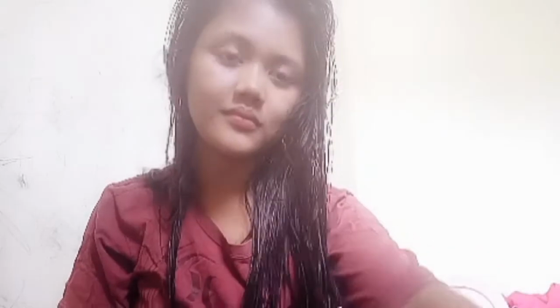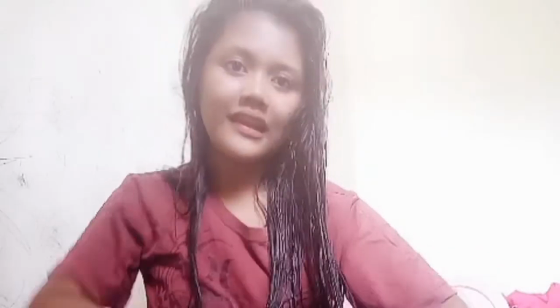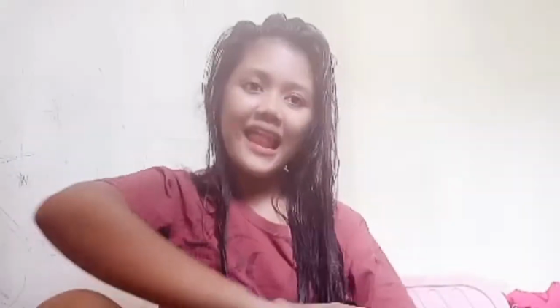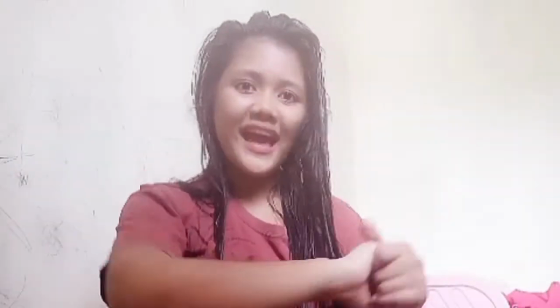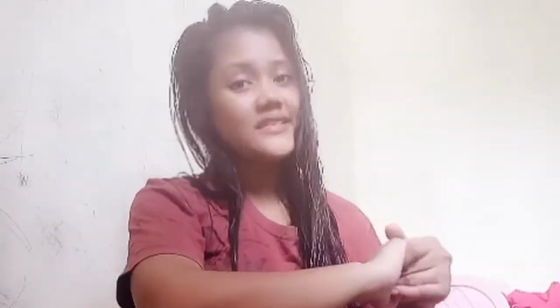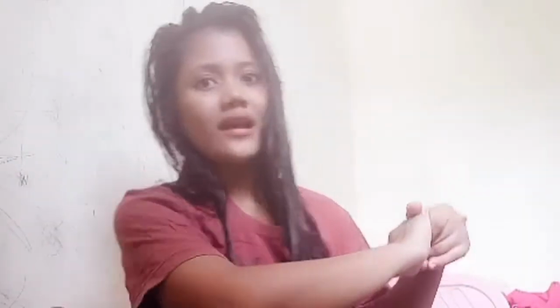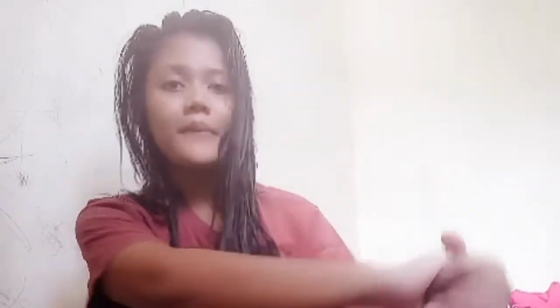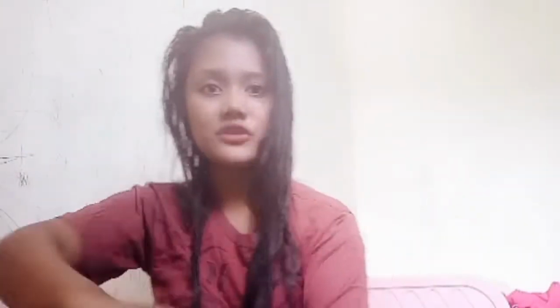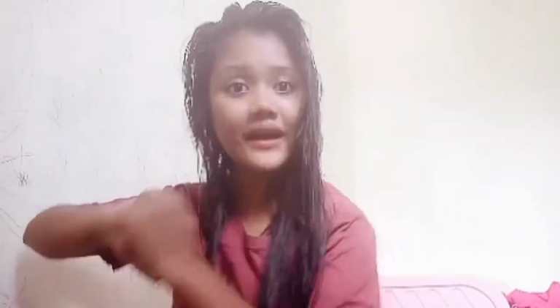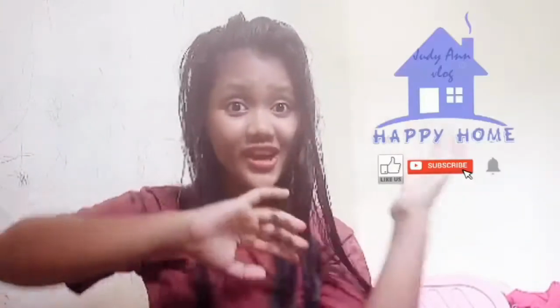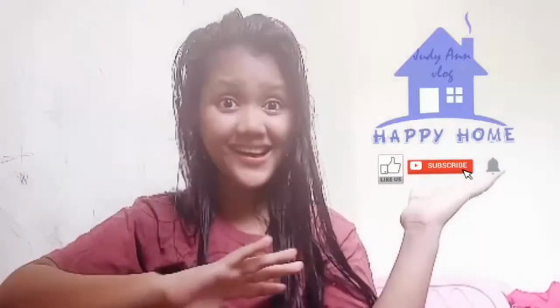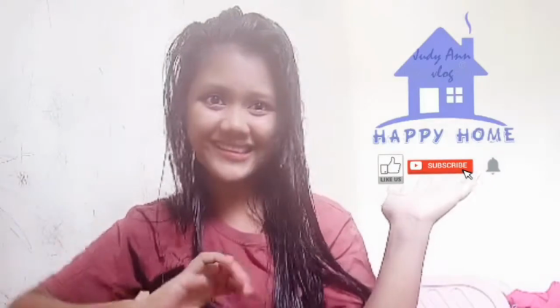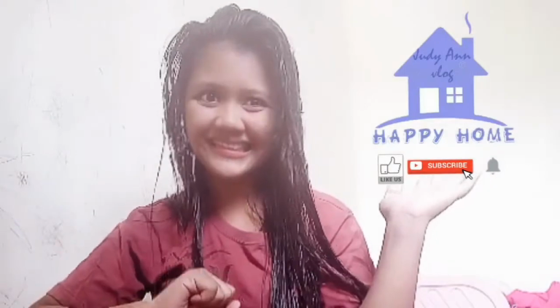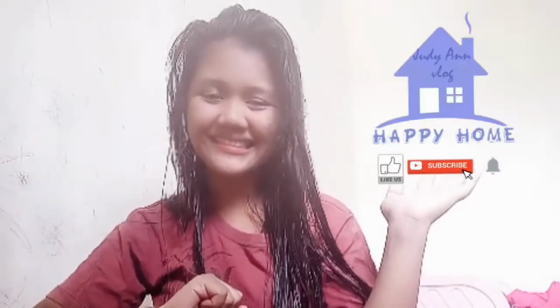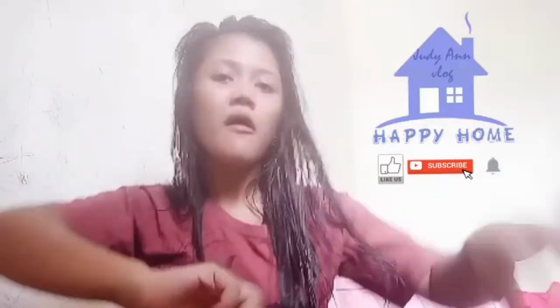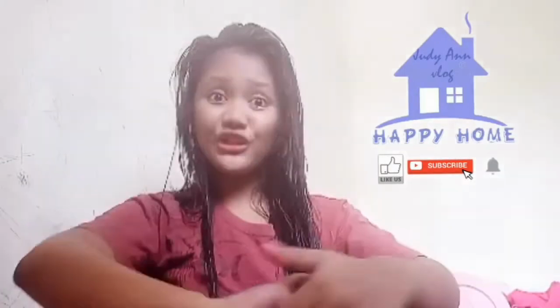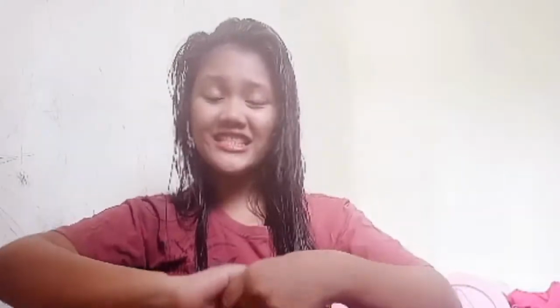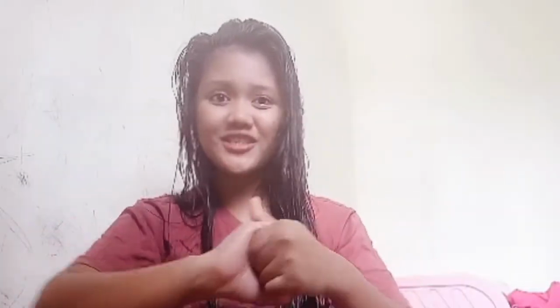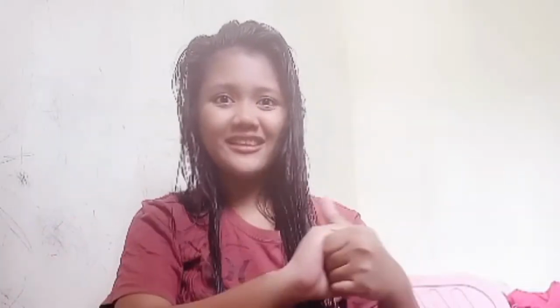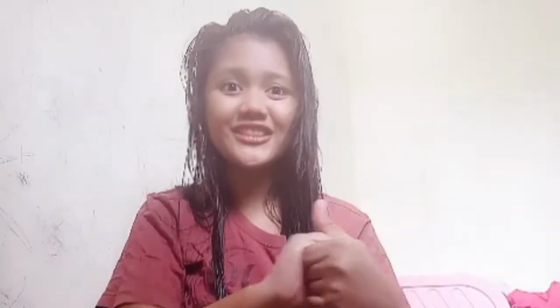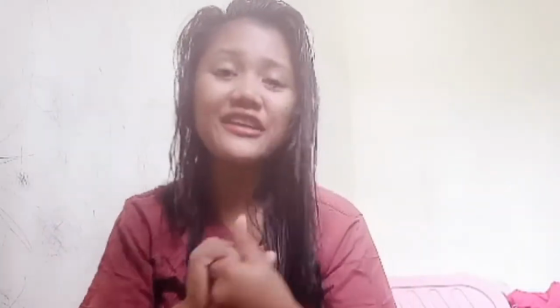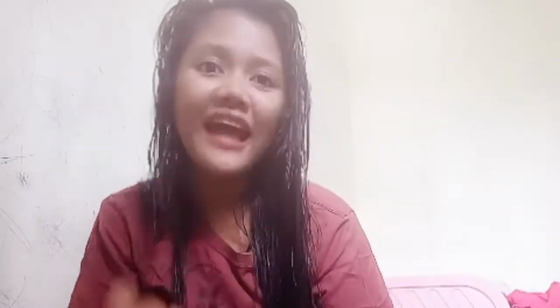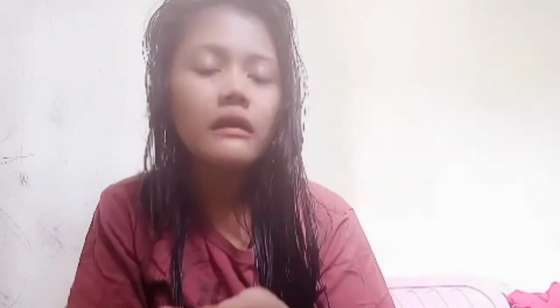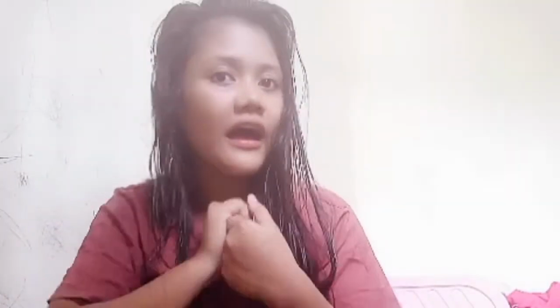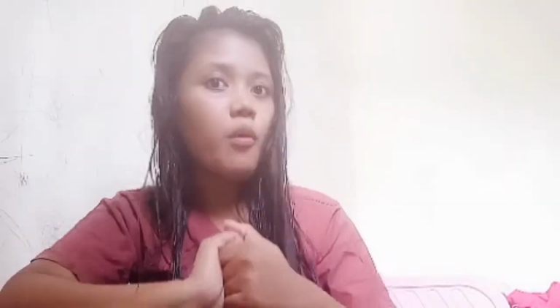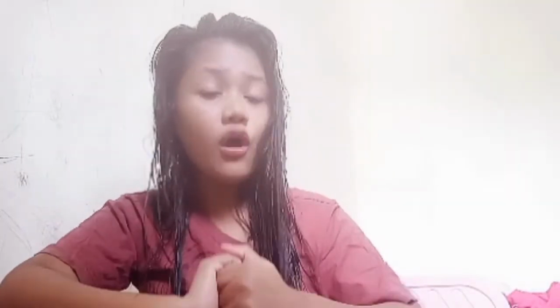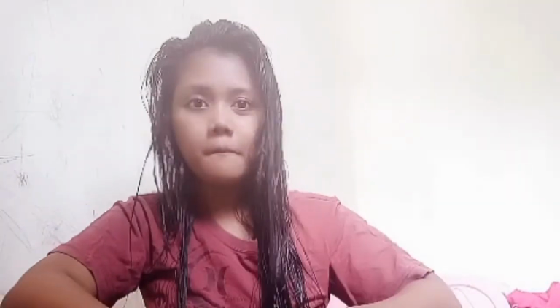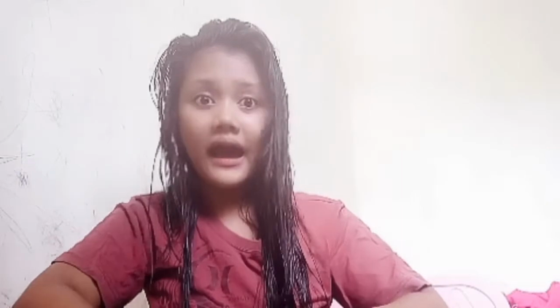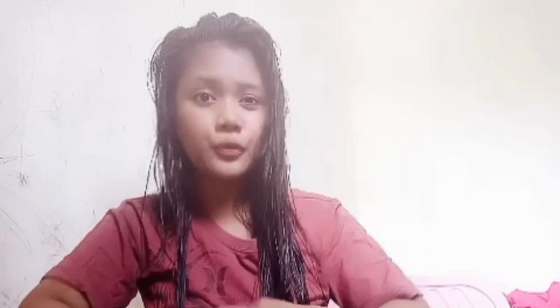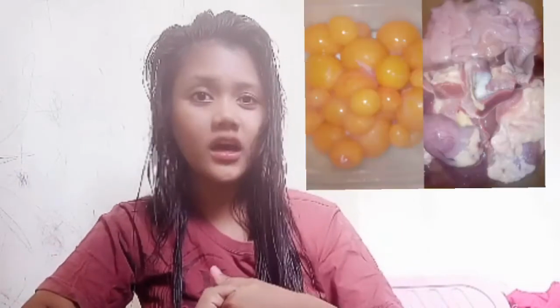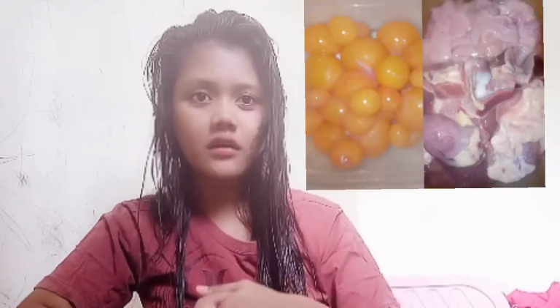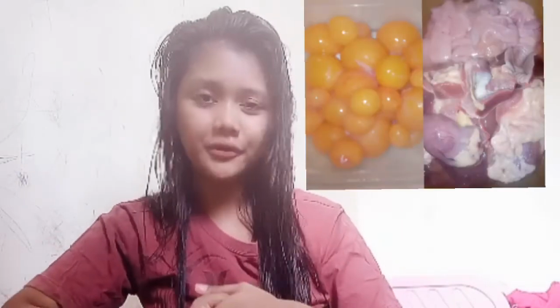Hello guys! Welcome back to my channel! For today's video, maglaluto tayo ng adobong bahay guya ng manok.